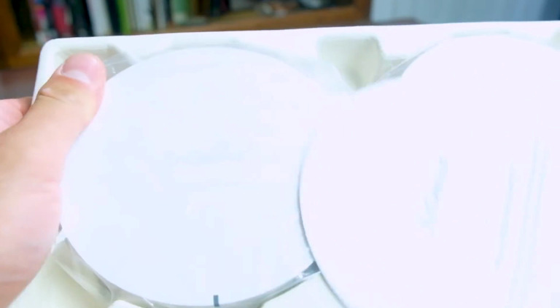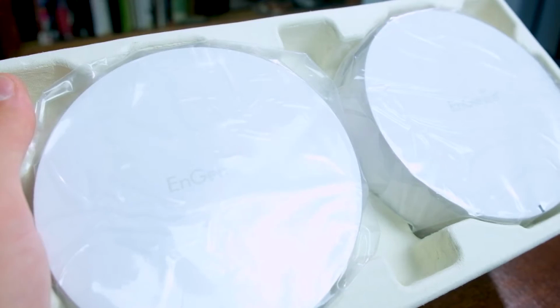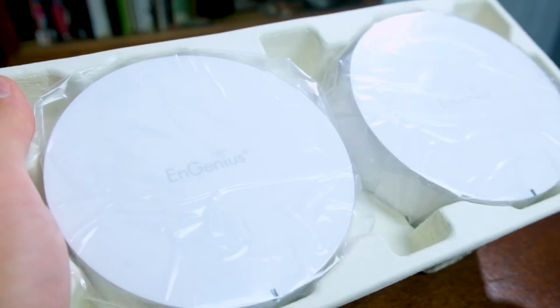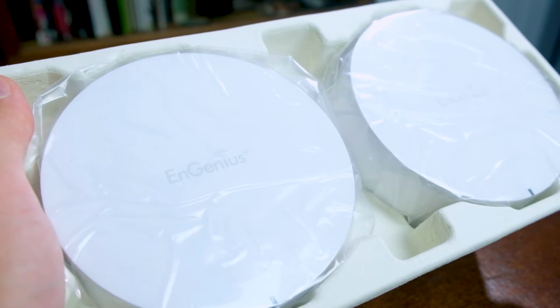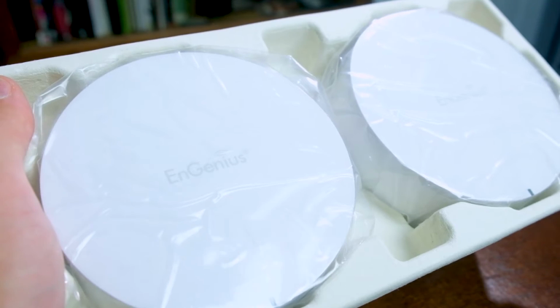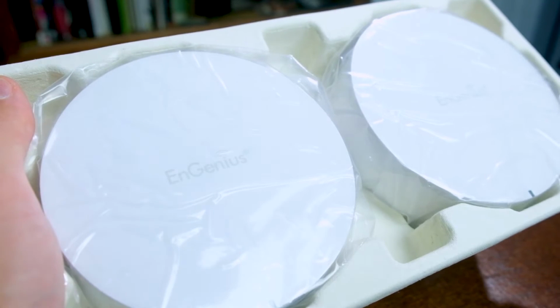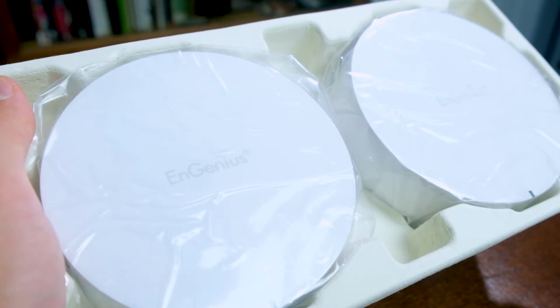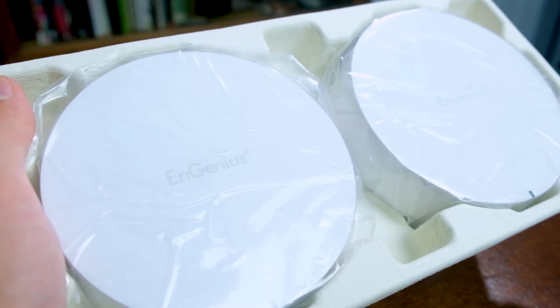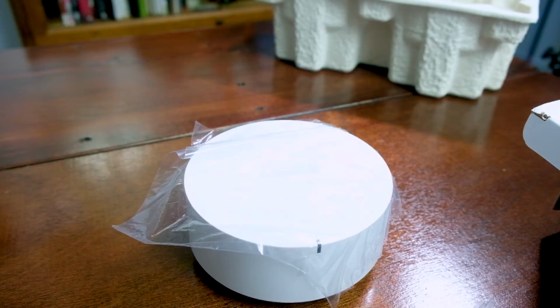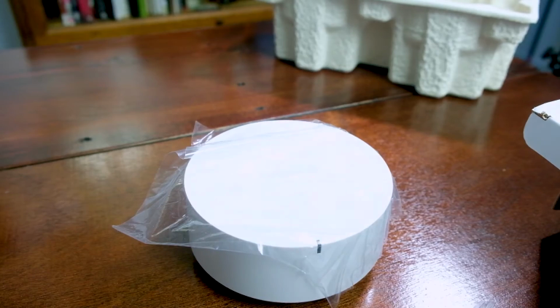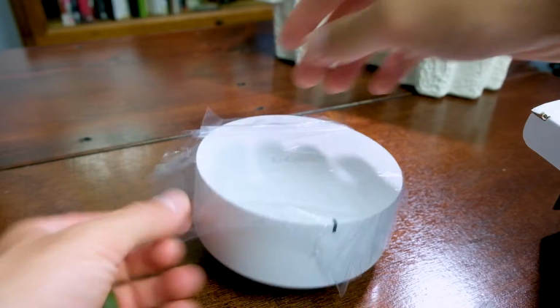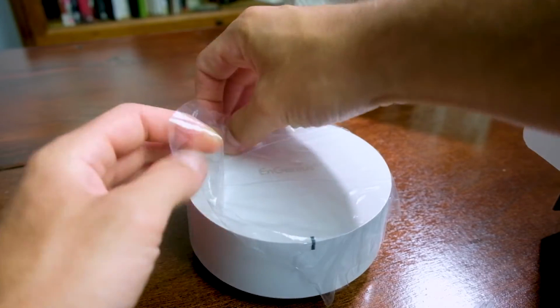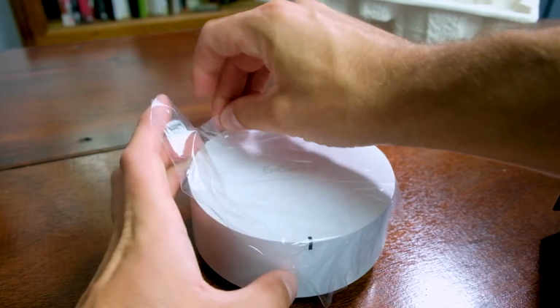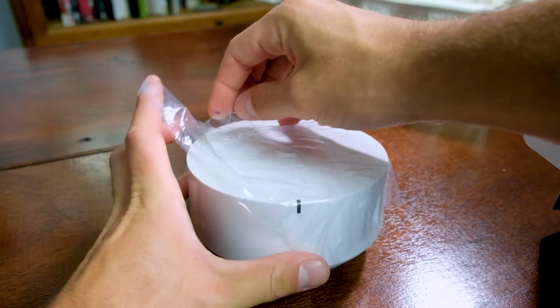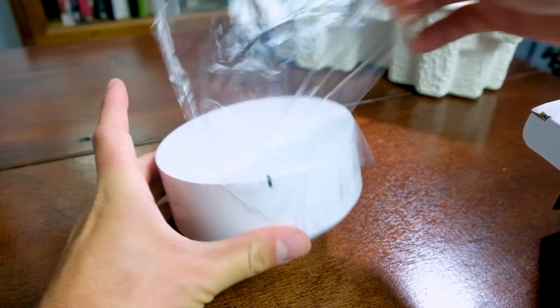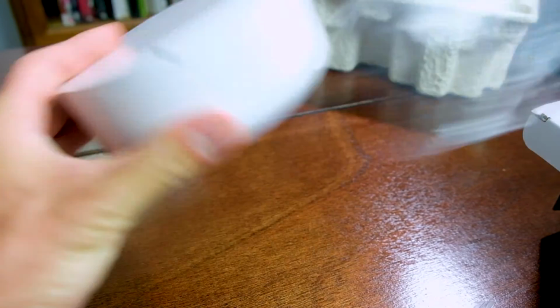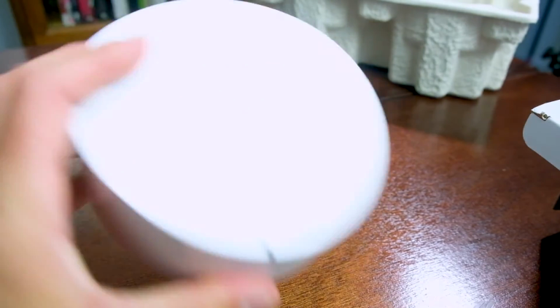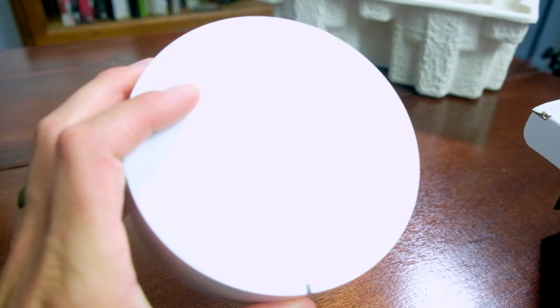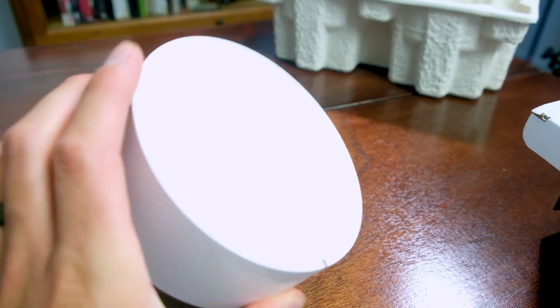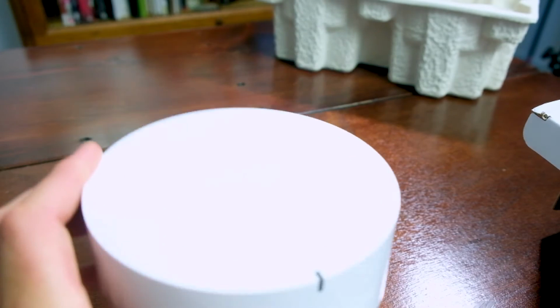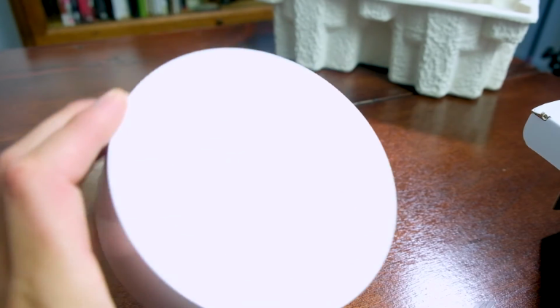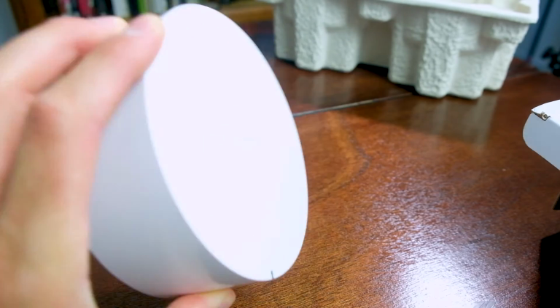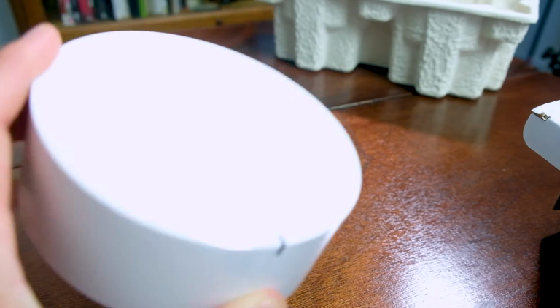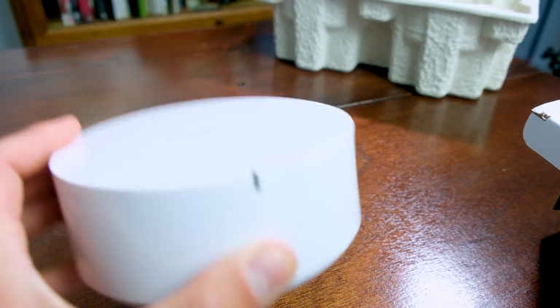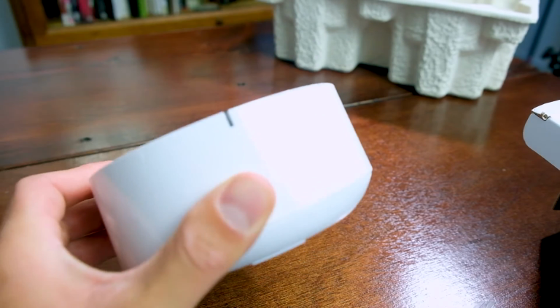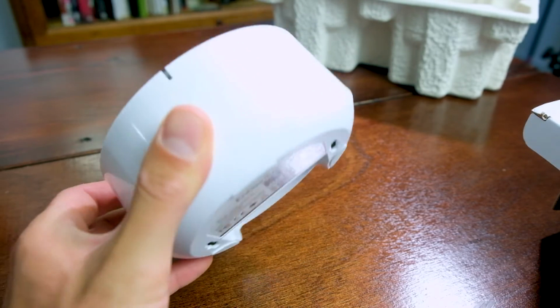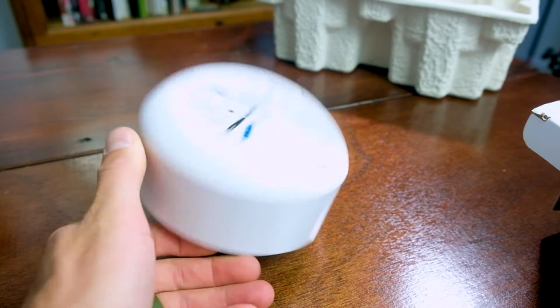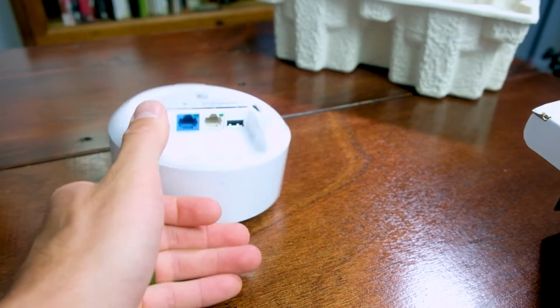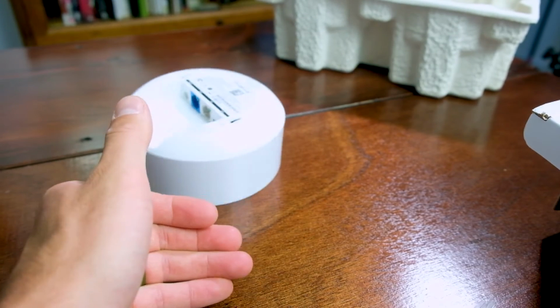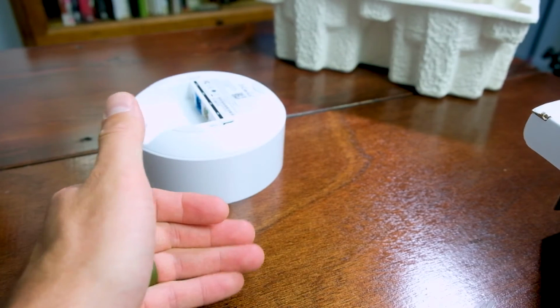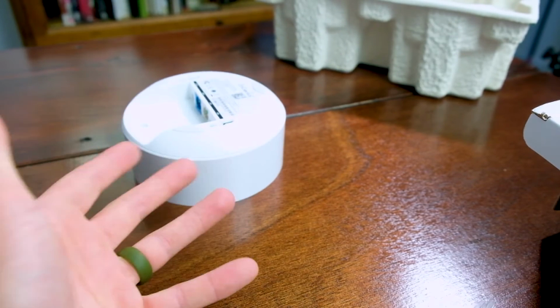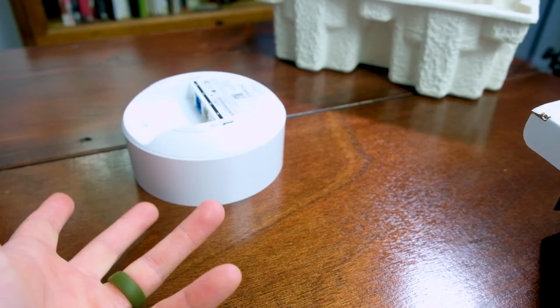The simplicity of this system is really nice. It's two modules, two power cables, and one Ethernet cord. And I accidentally had an opportunity to test the durability — that was my fault.